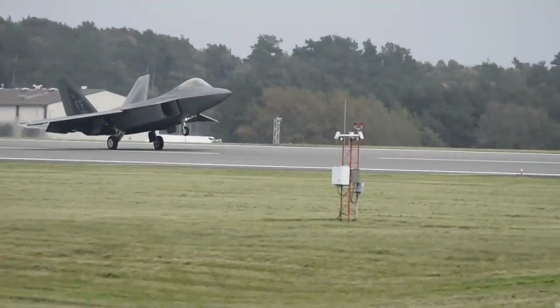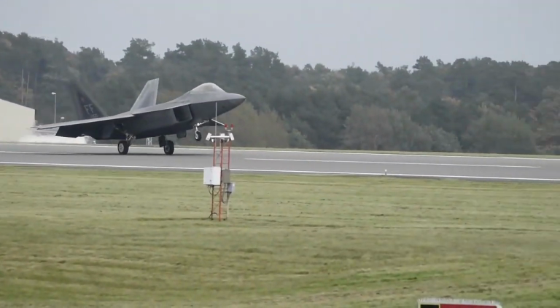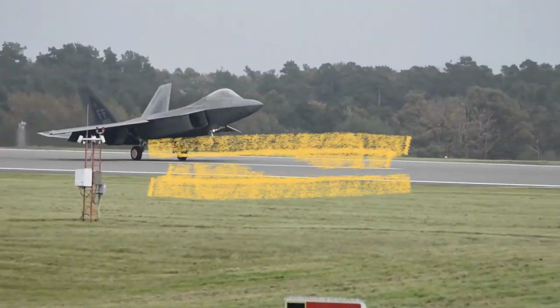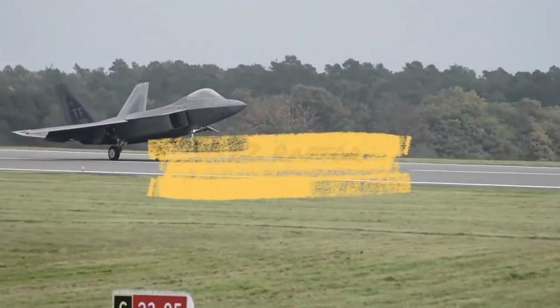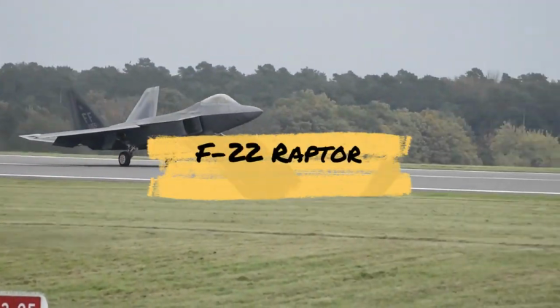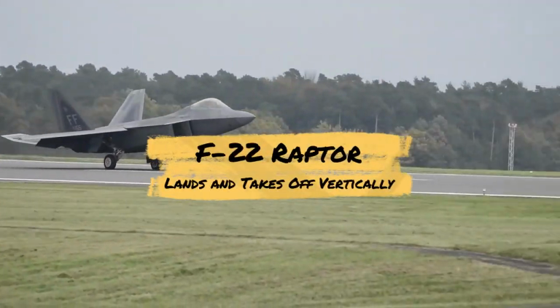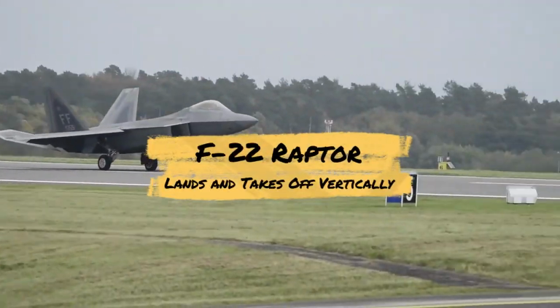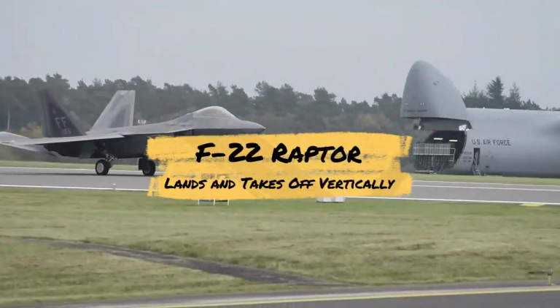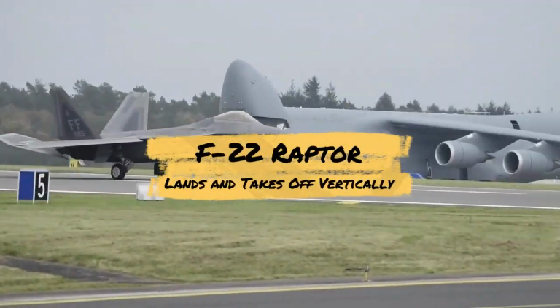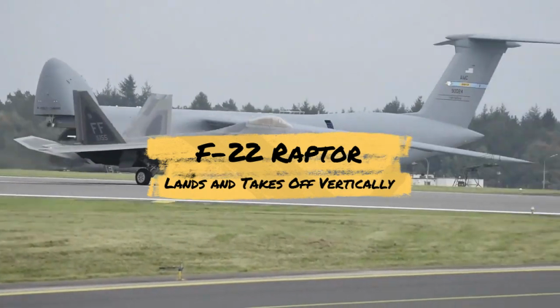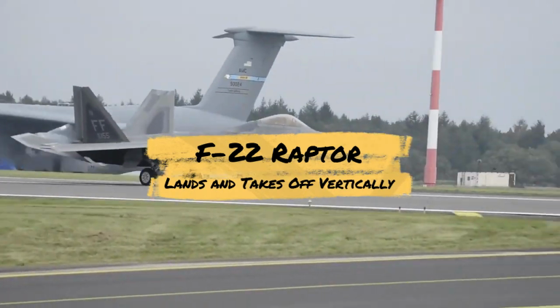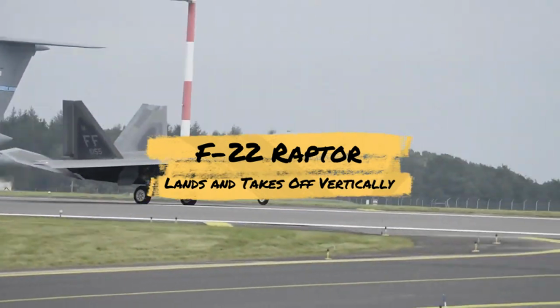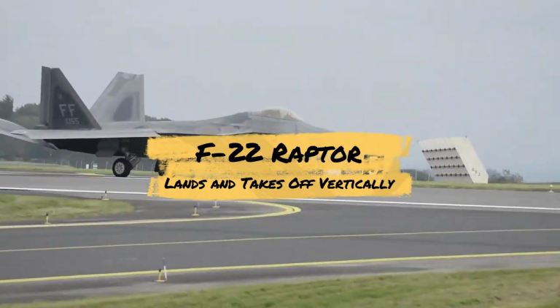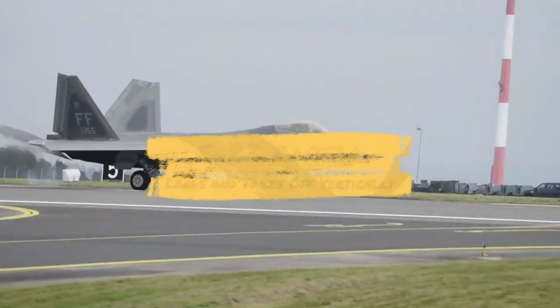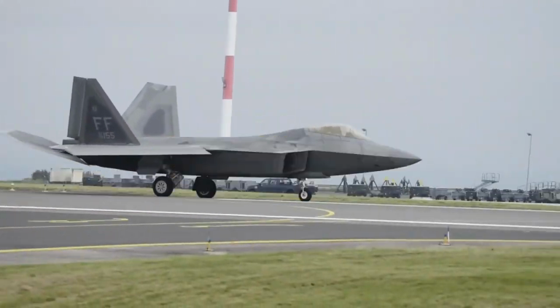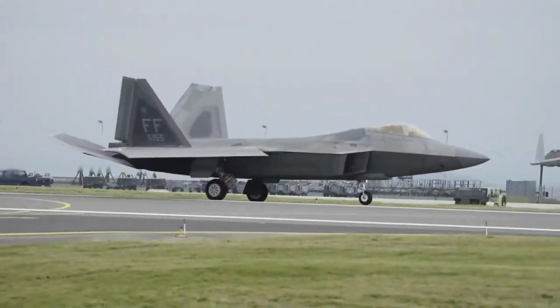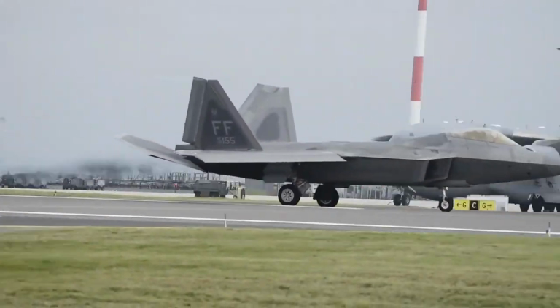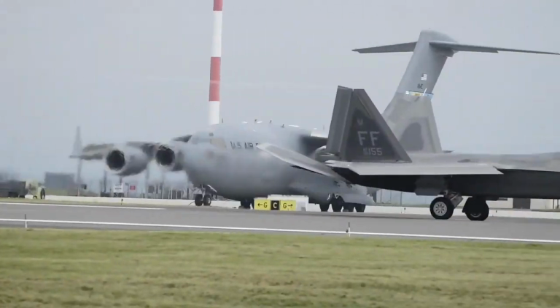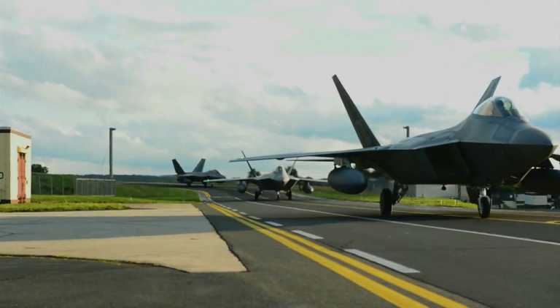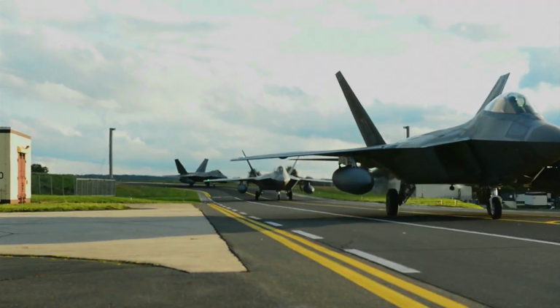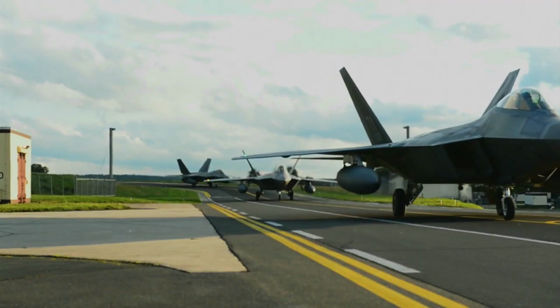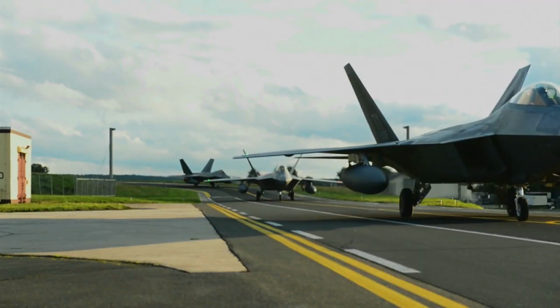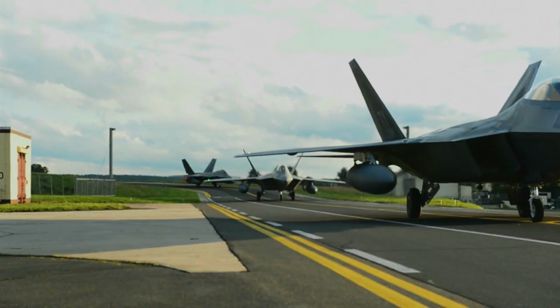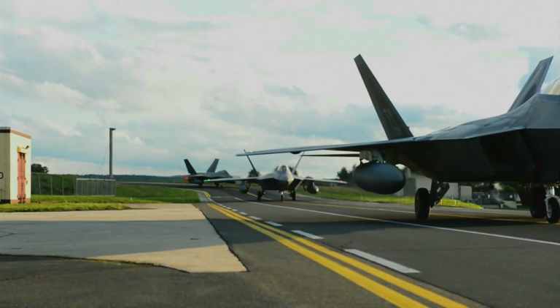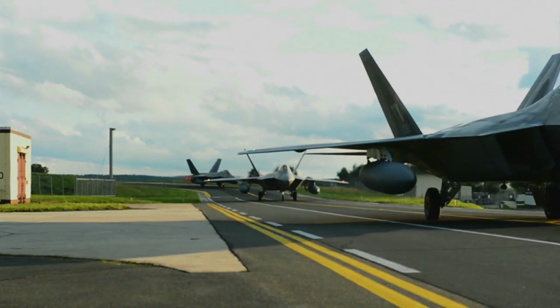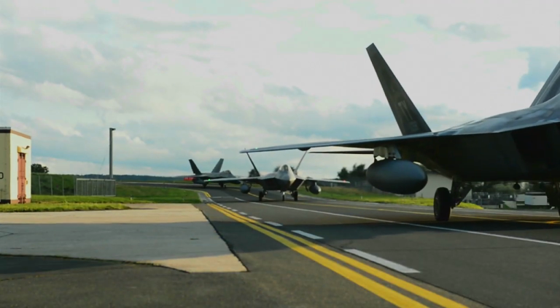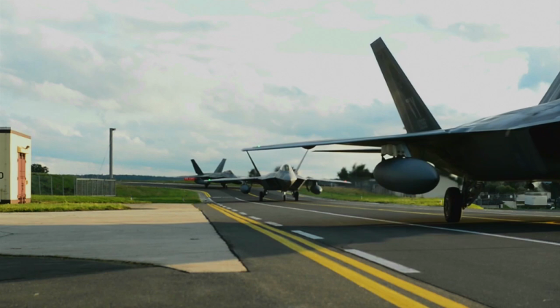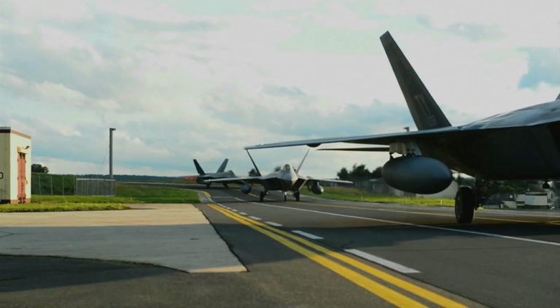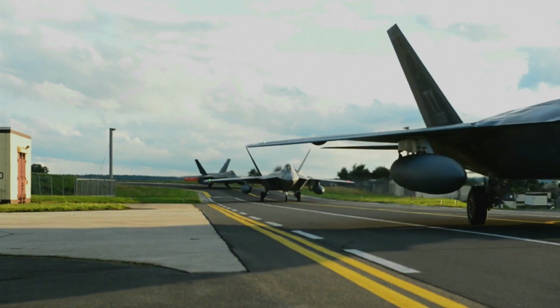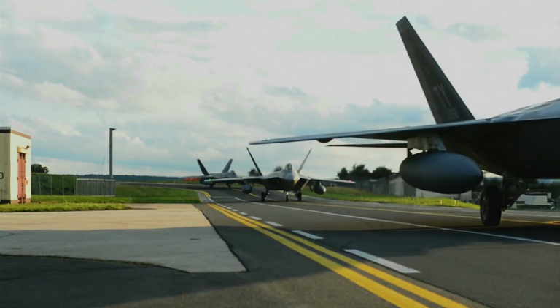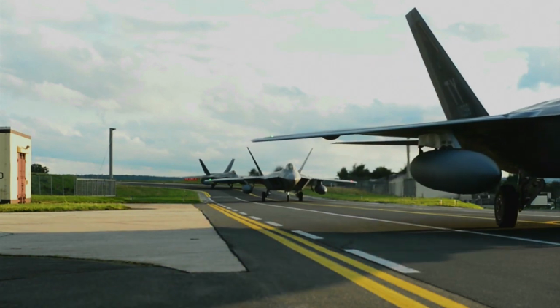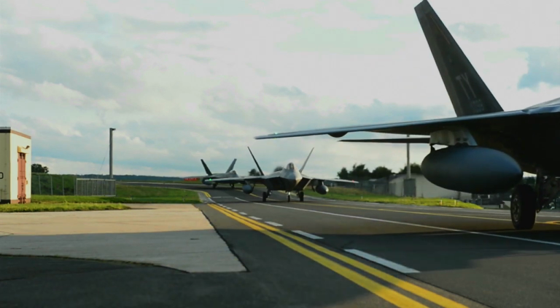Welcome to the Basic Tech Channel, military fans and aviation technology lovers. Today, we'll take a look at an epic moment in the world of military aviation.